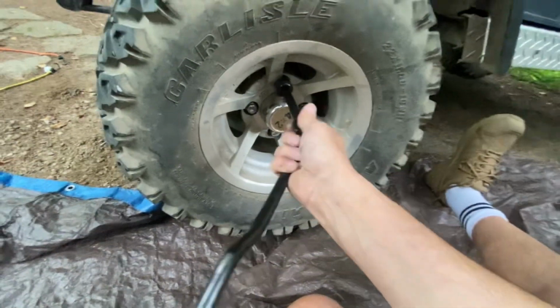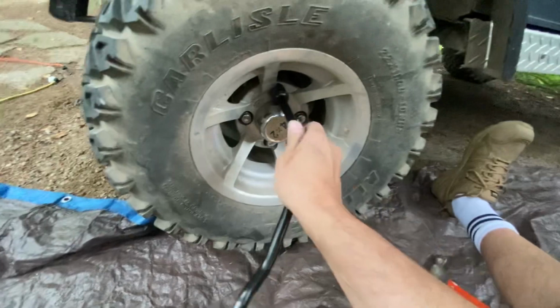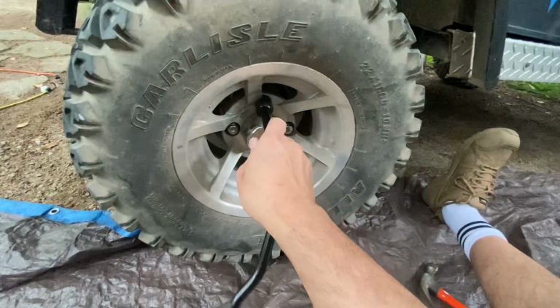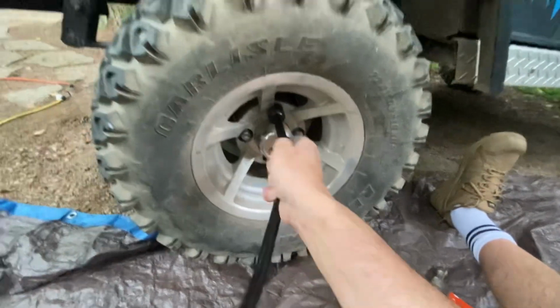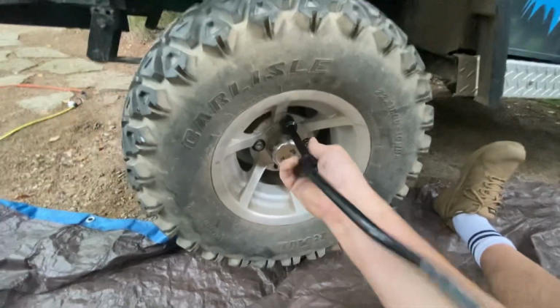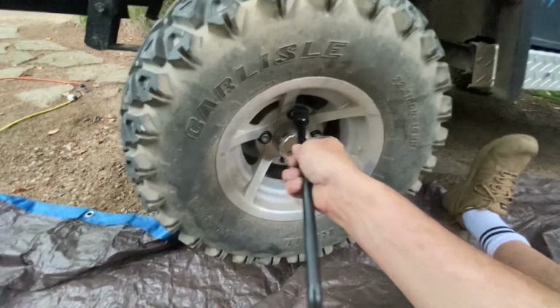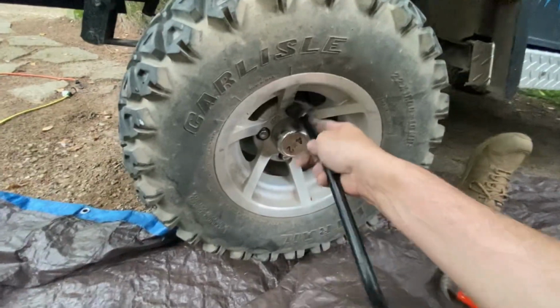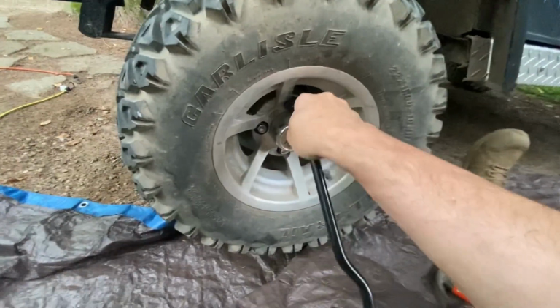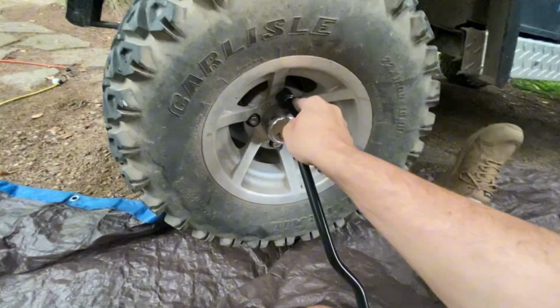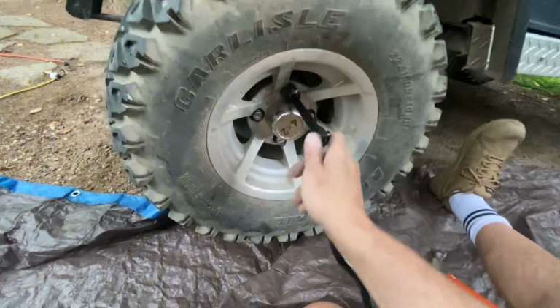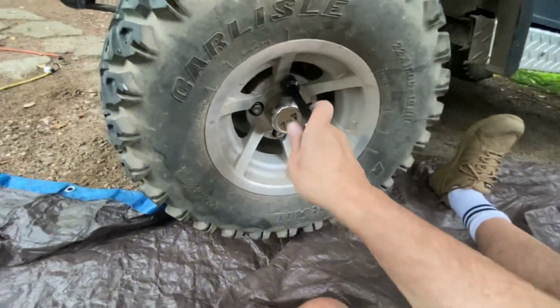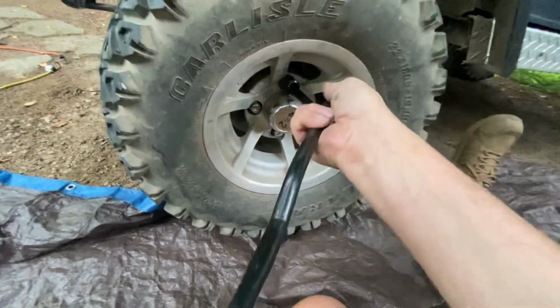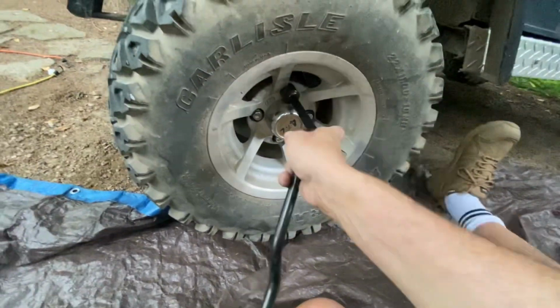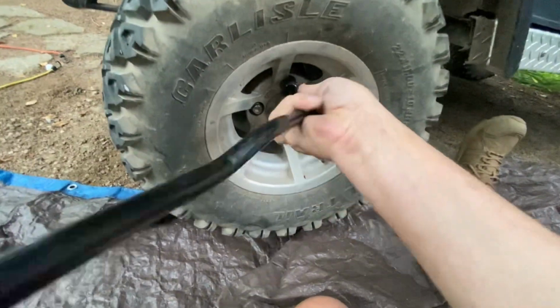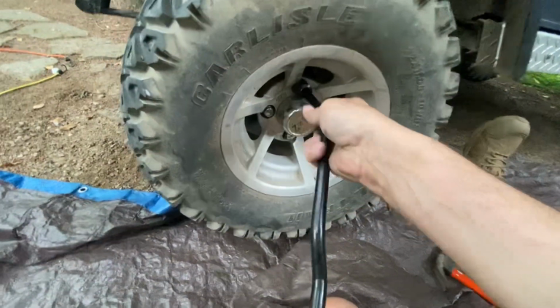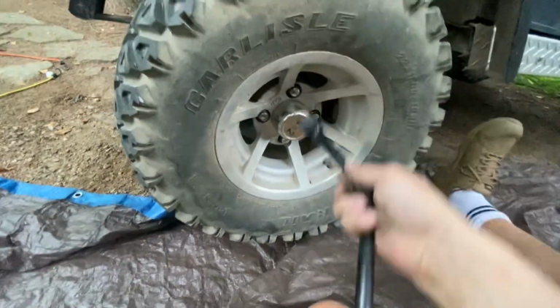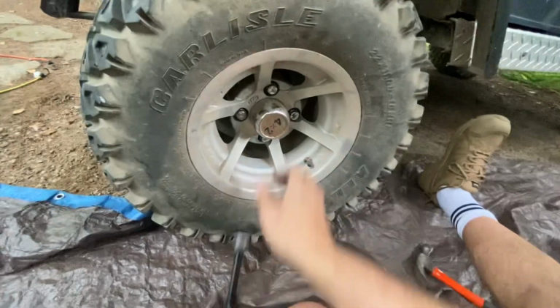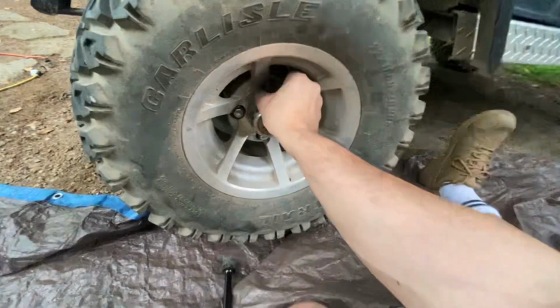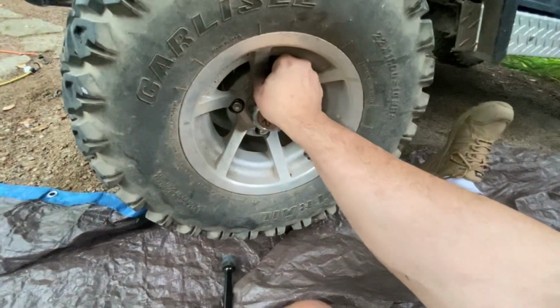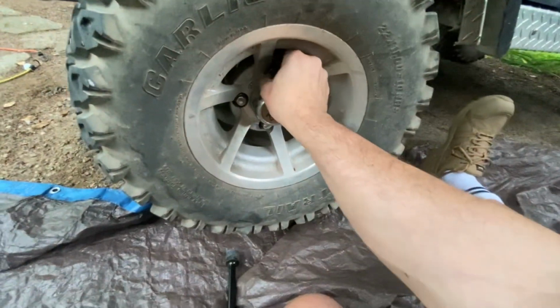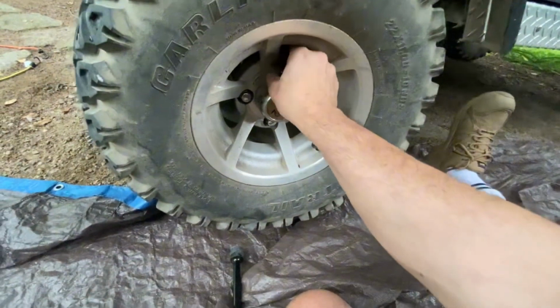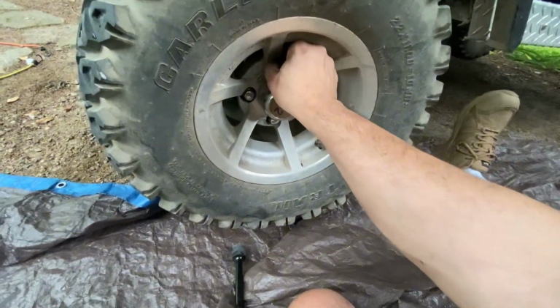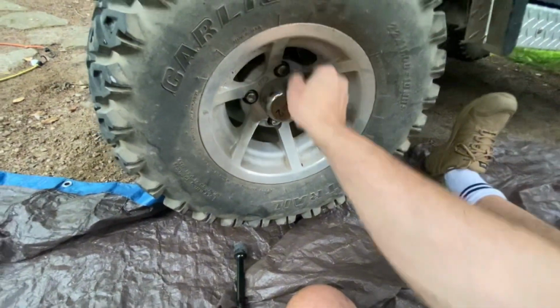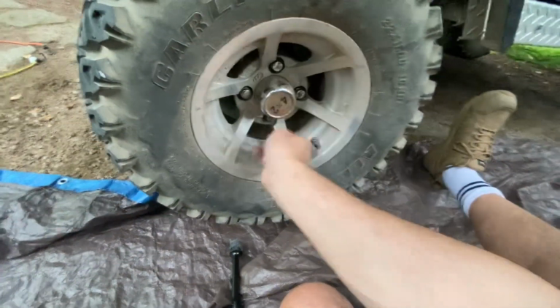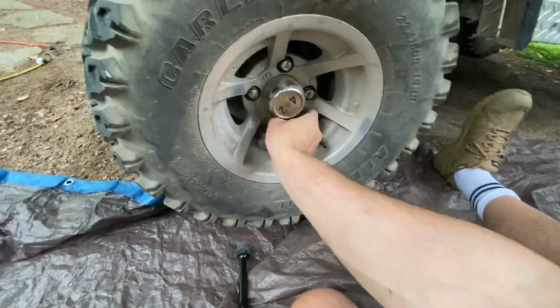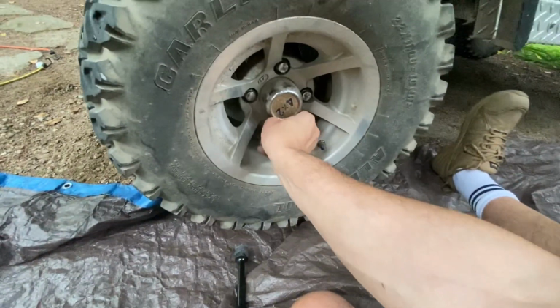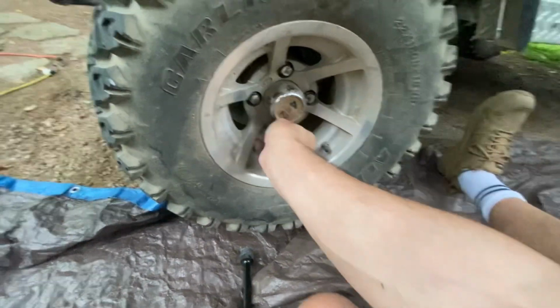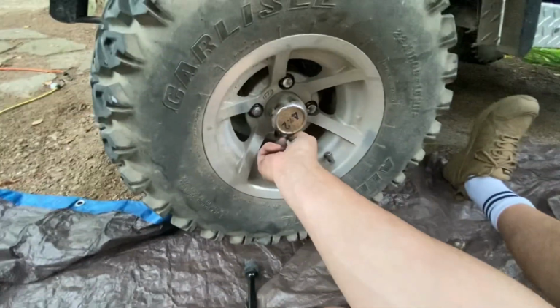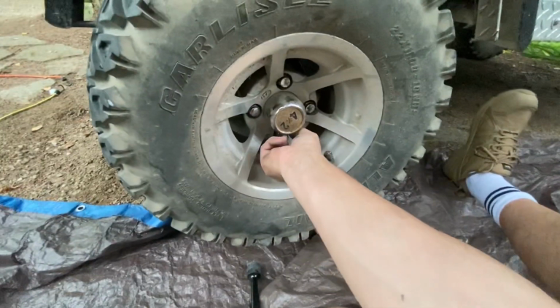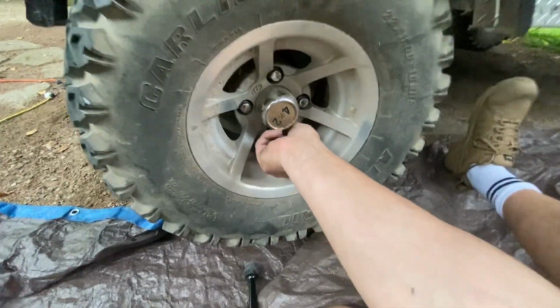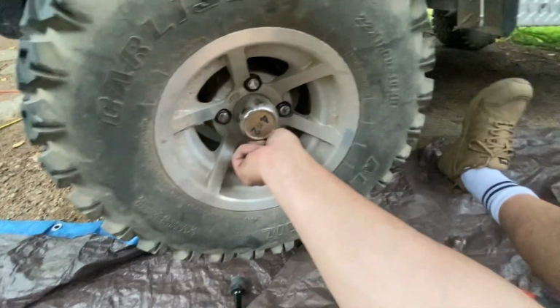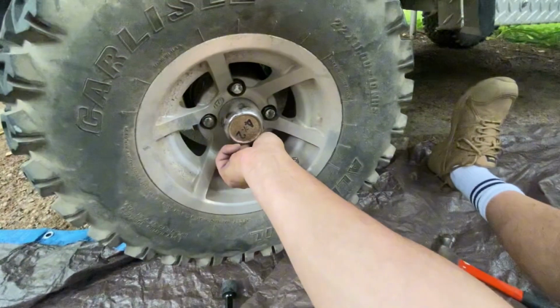I'm going to try to hold the camera and do this at the same time — it's a little bit of a pain. Let's see if we get the other side on and mounted.